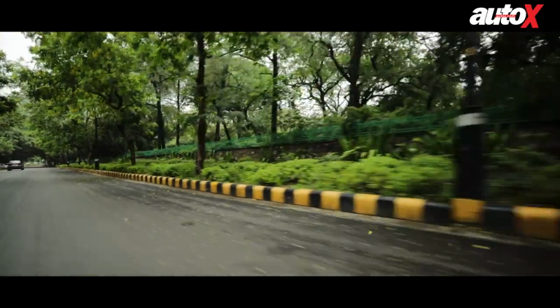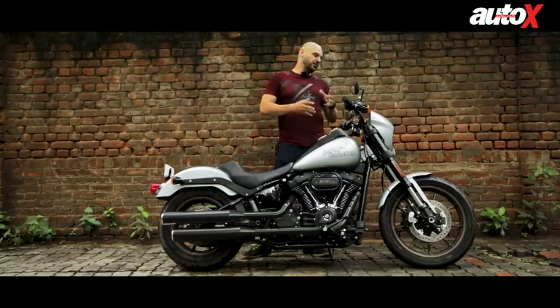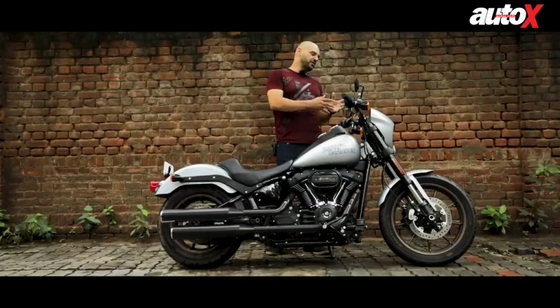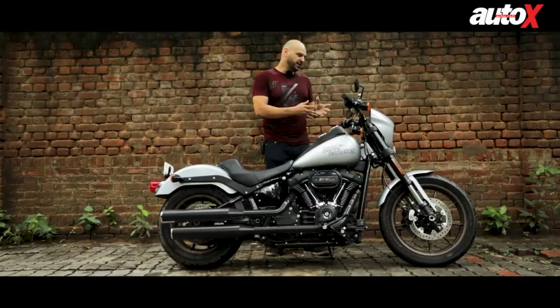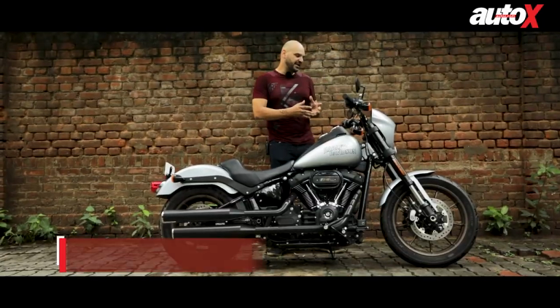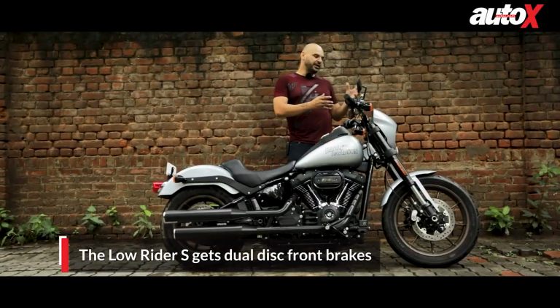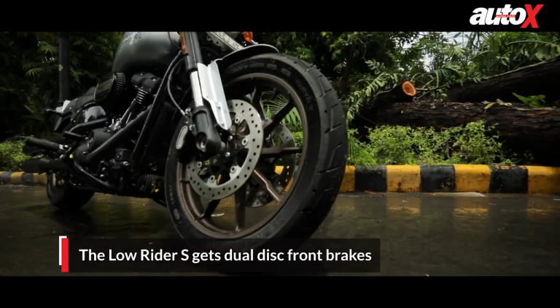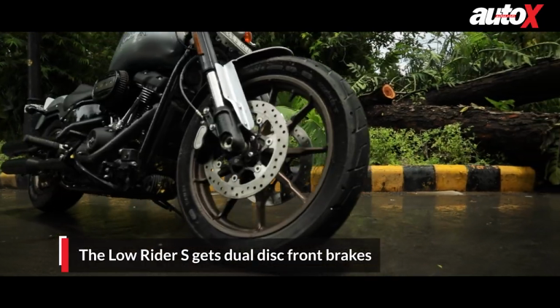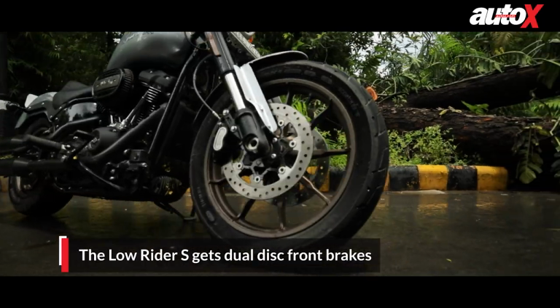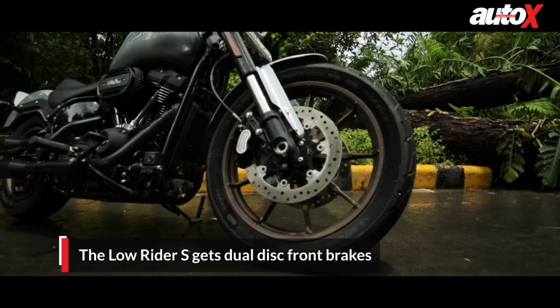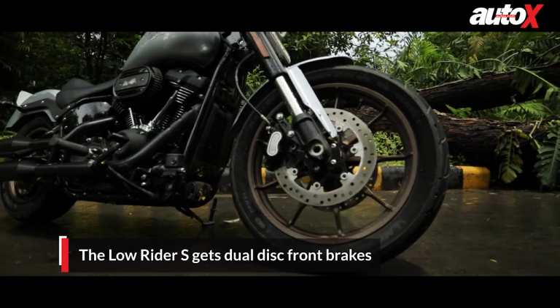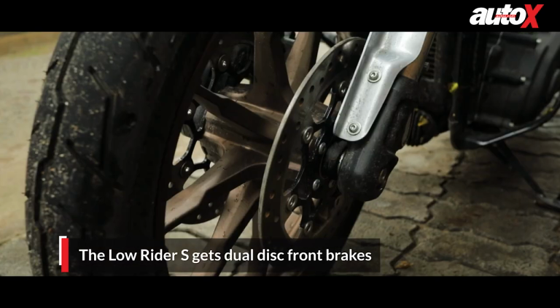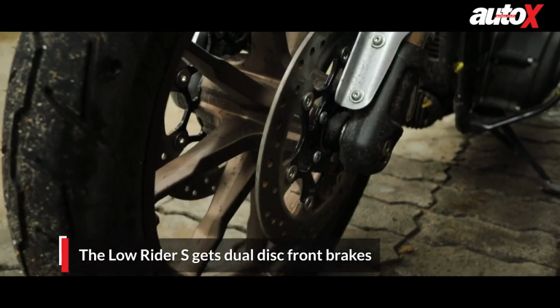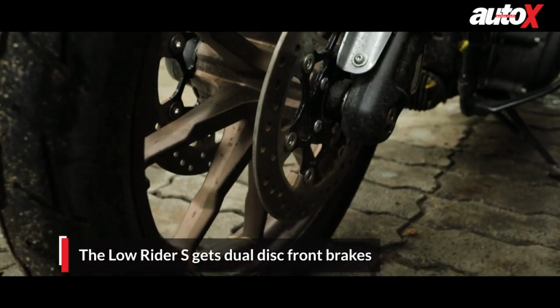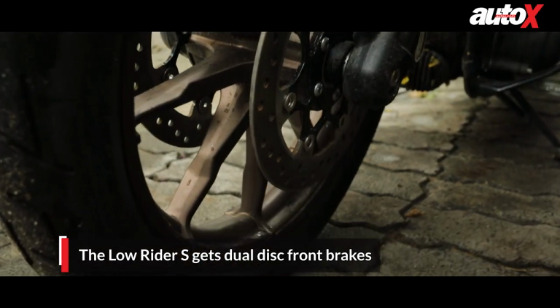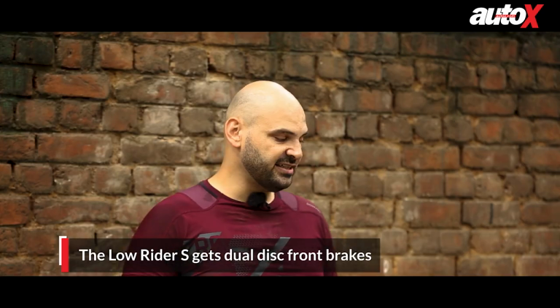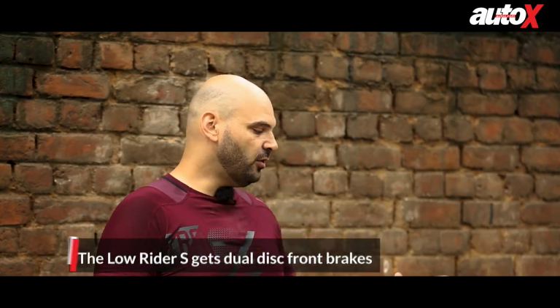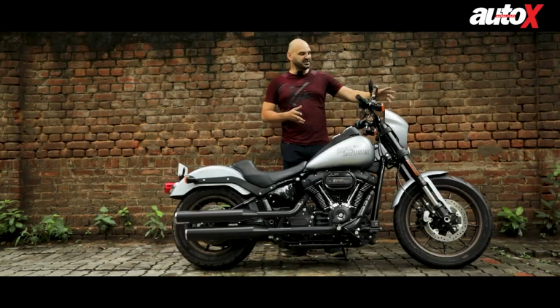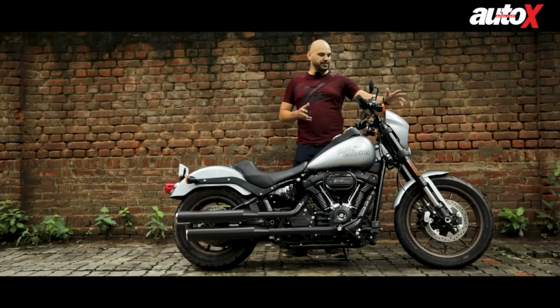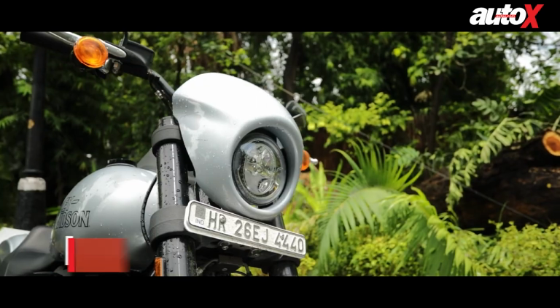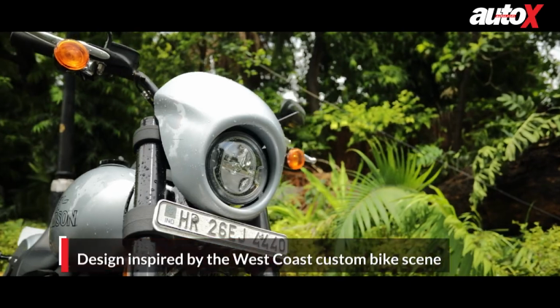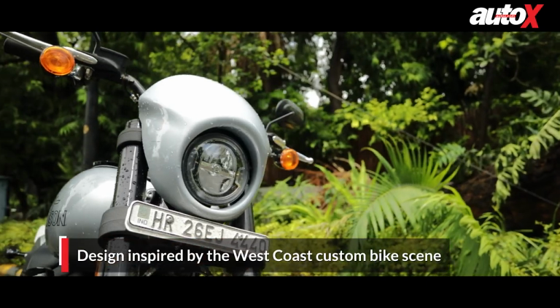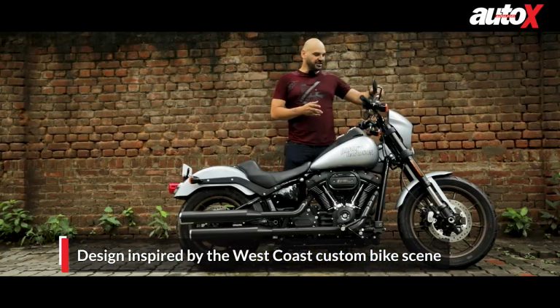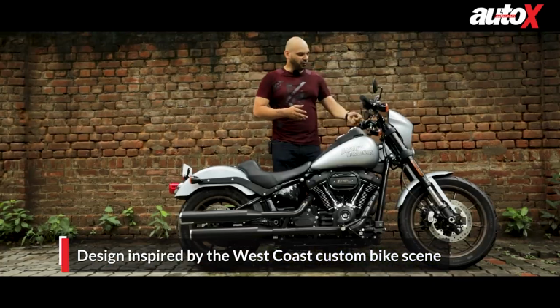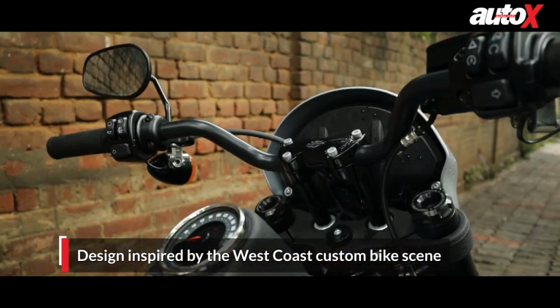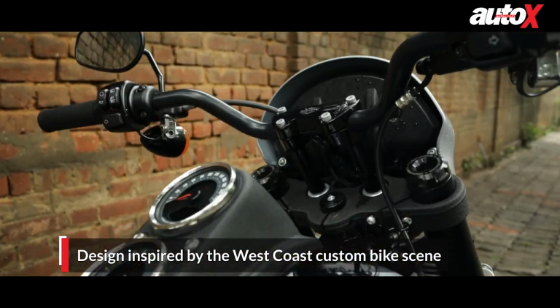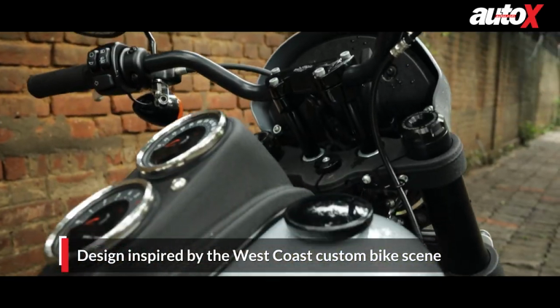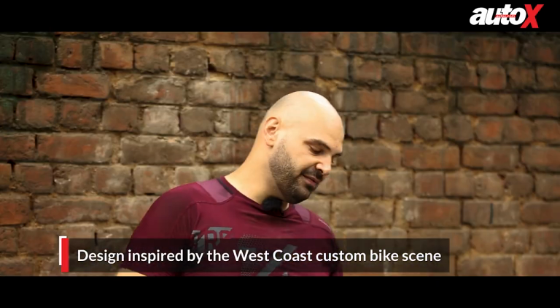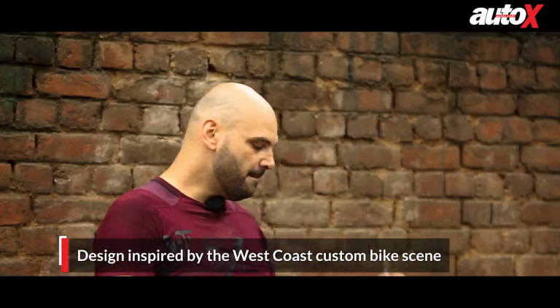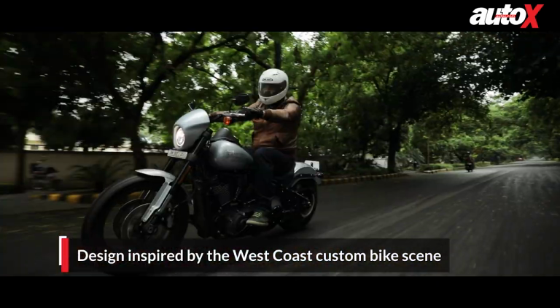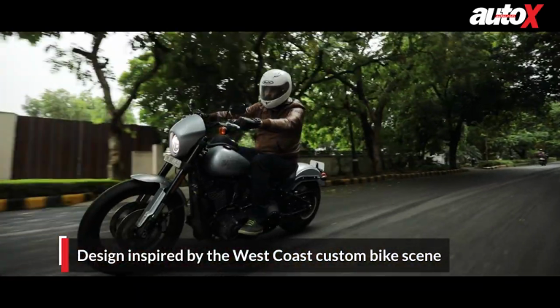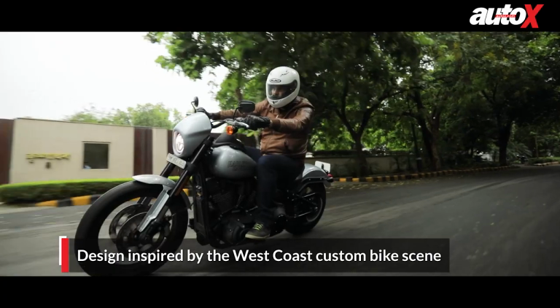Starting from the front, it now gets dual brakes and the rake has been reduced to 28 degrees. It also has a nice bikini fairing on the headlight, and it's got four-inch risers on the handlebar to give it a much higher seating position.